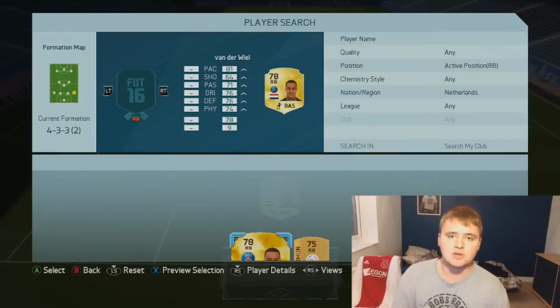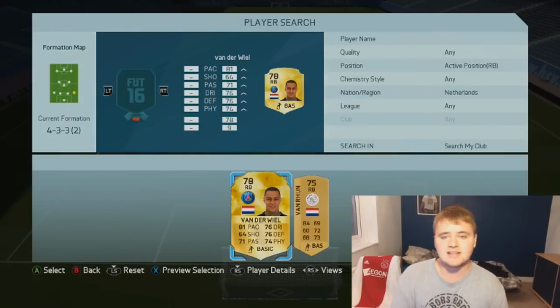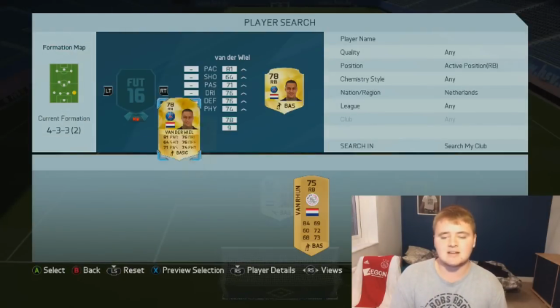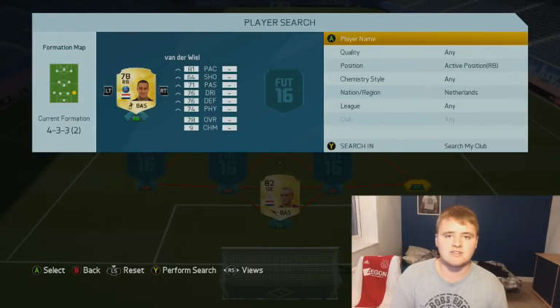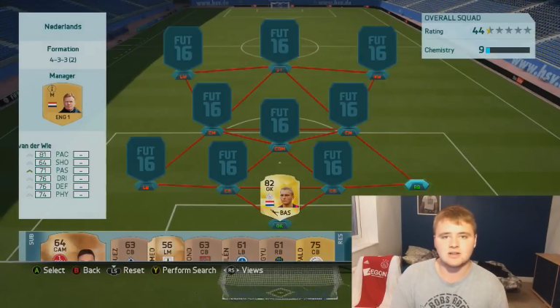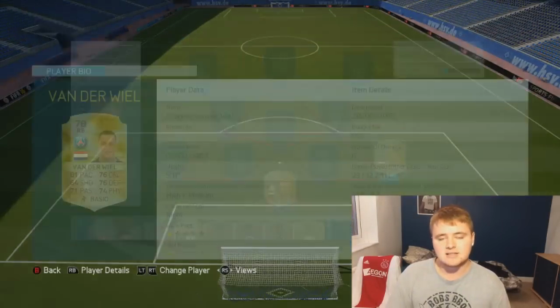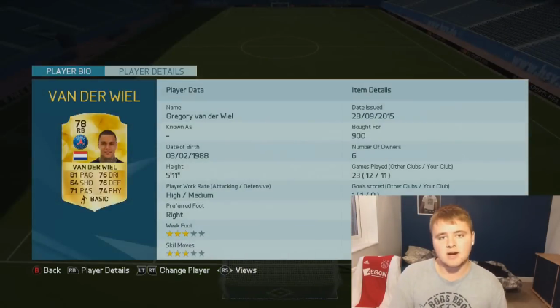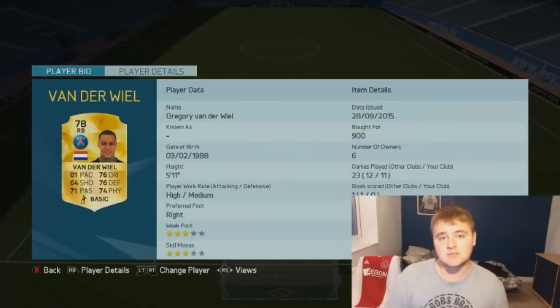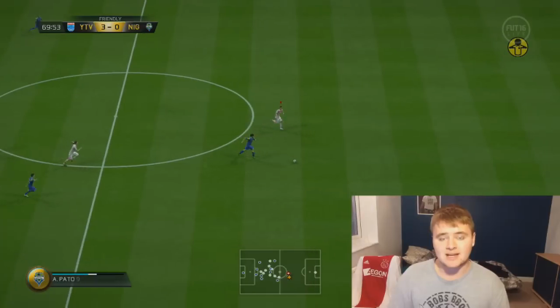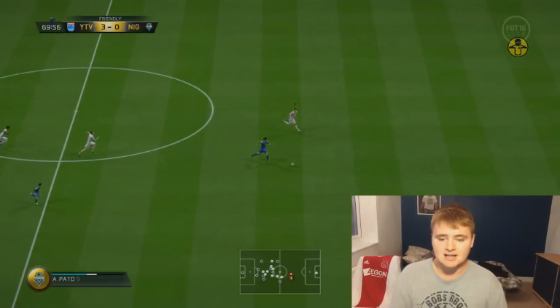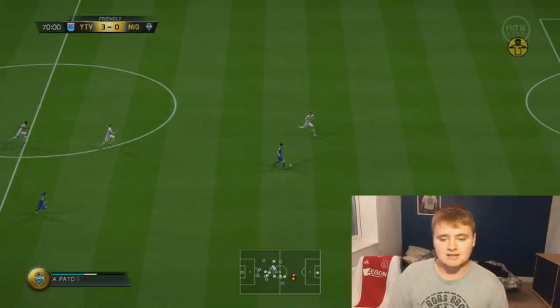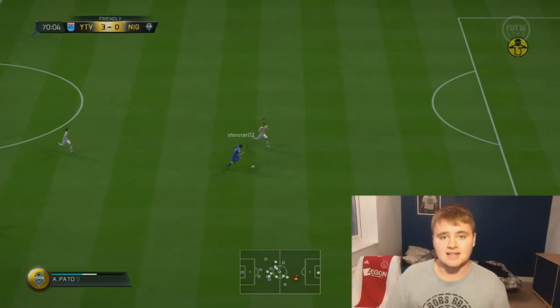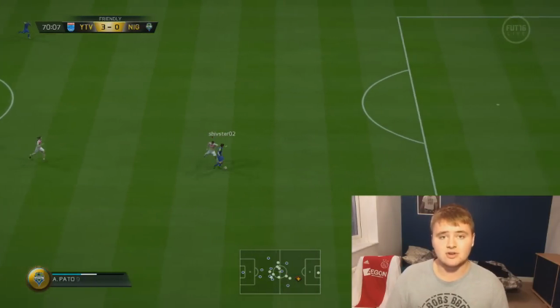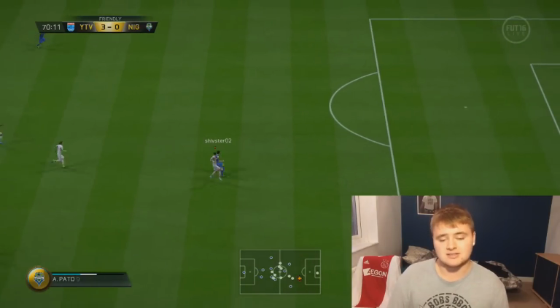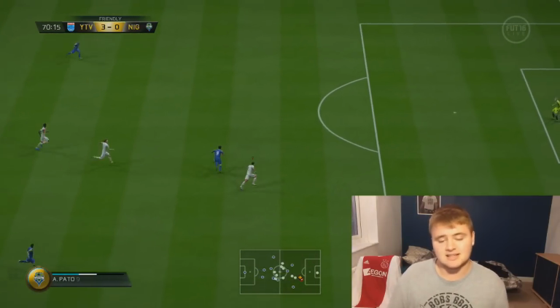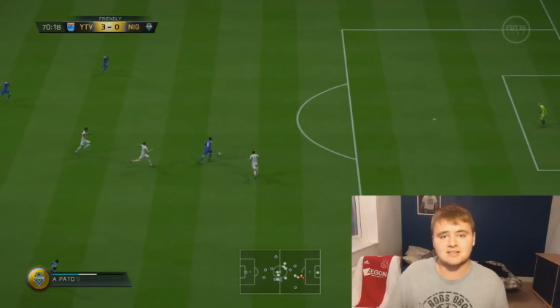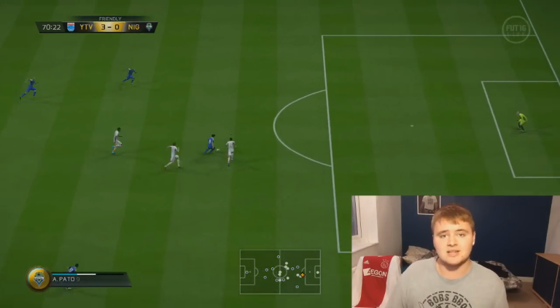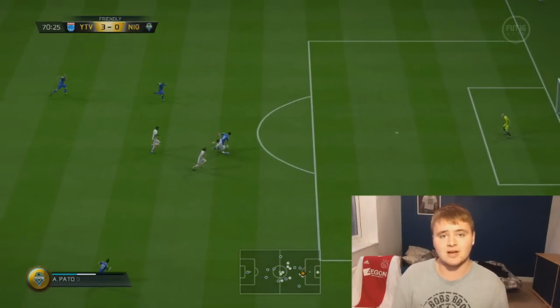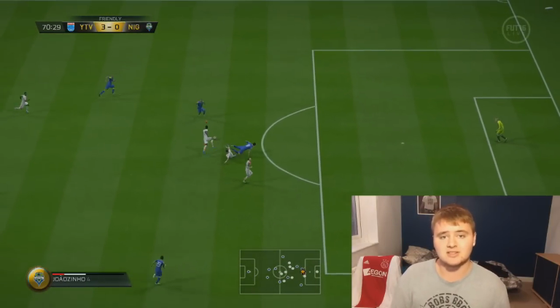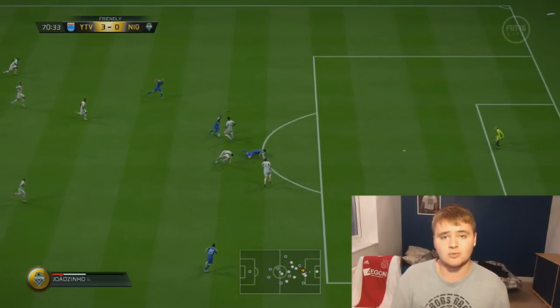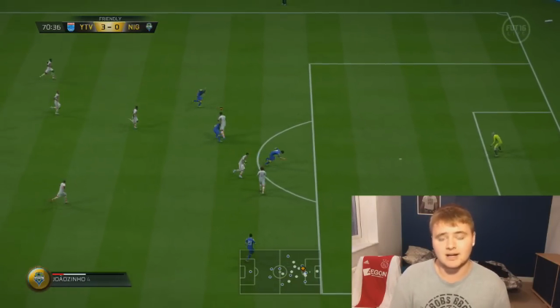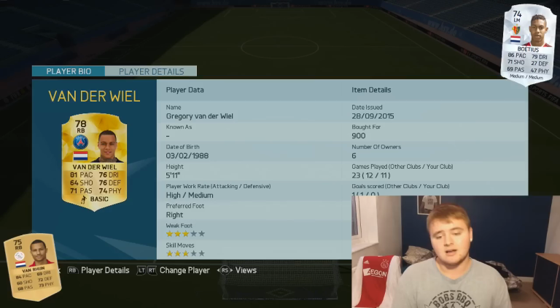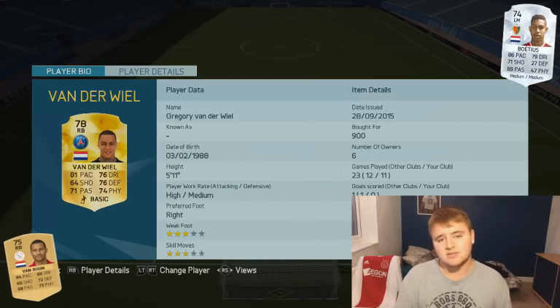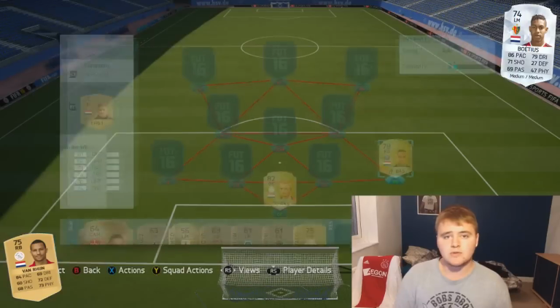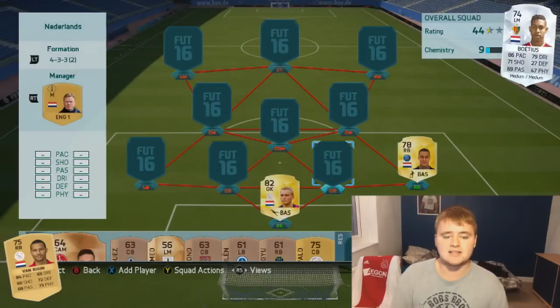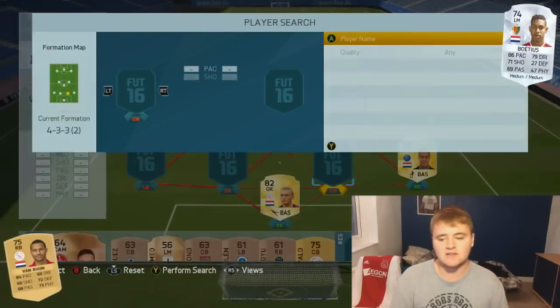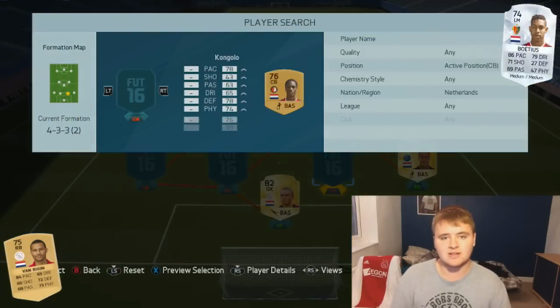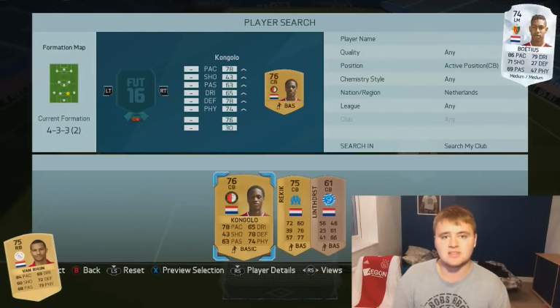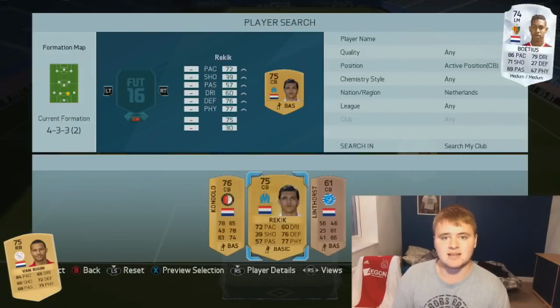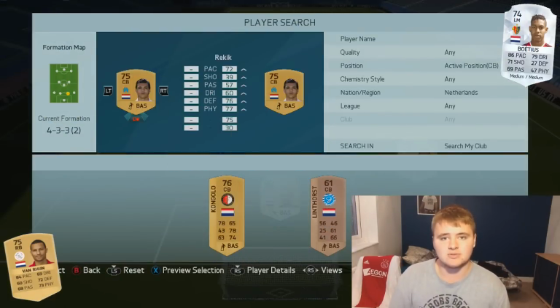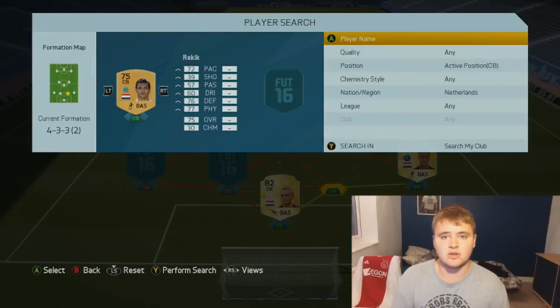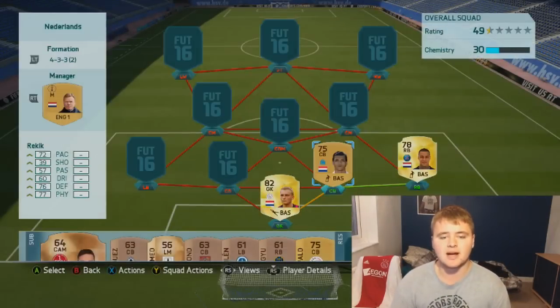At right back, I'm going to stick in Gregory Van der Wiel. He's a solid right back — he has been for many years and he's 900 coins. That's dirt cheap for a pretty solid gold right back. There were a couple of other players that could have gone there, but Van der Wiel just seemed to be the top guy.